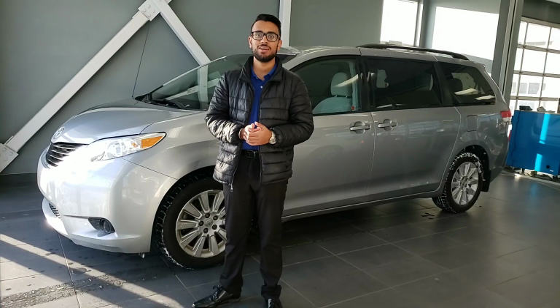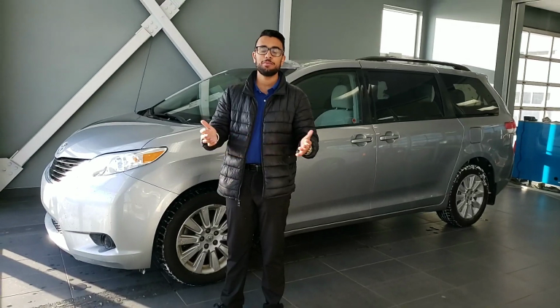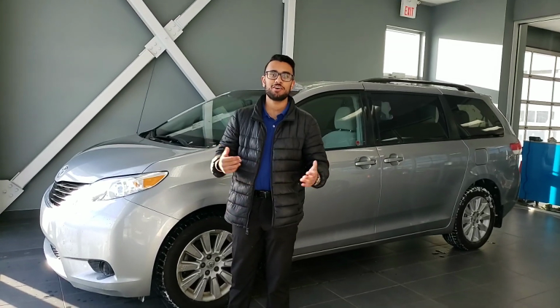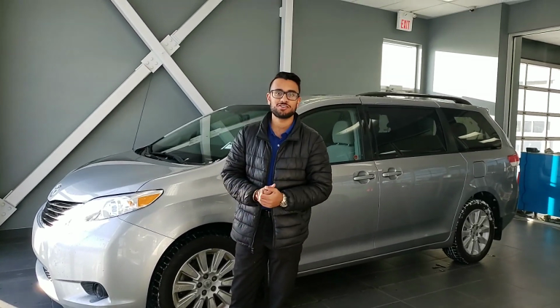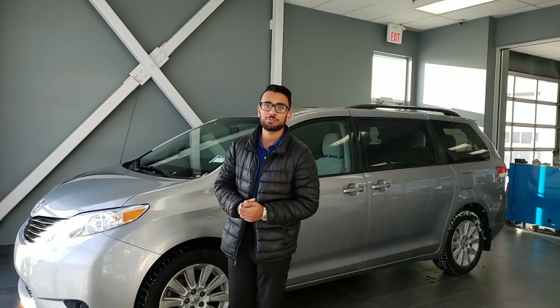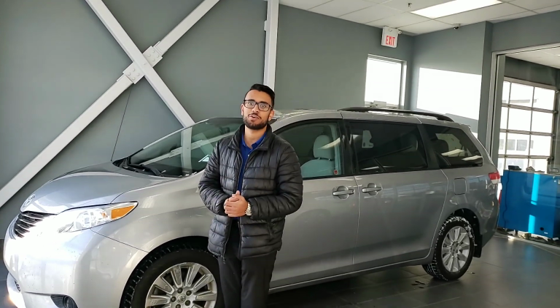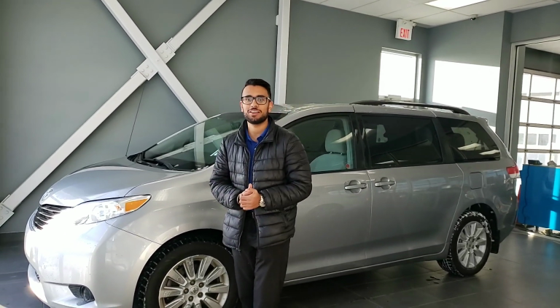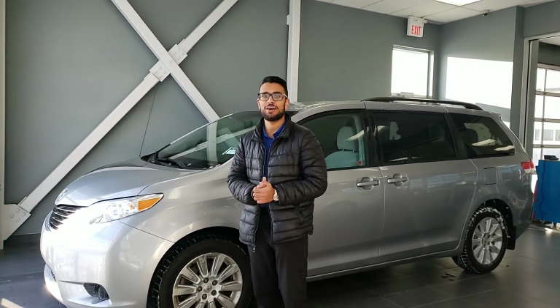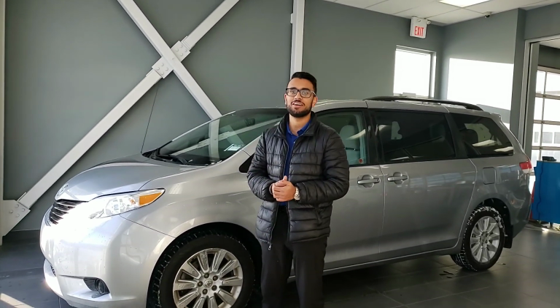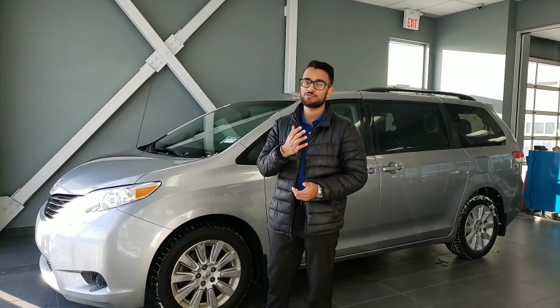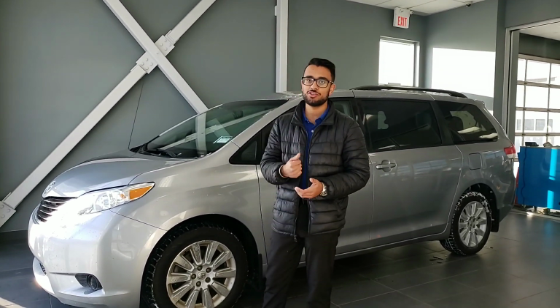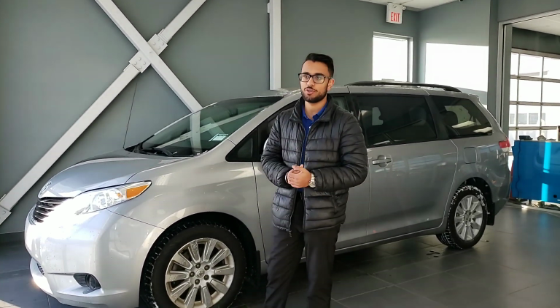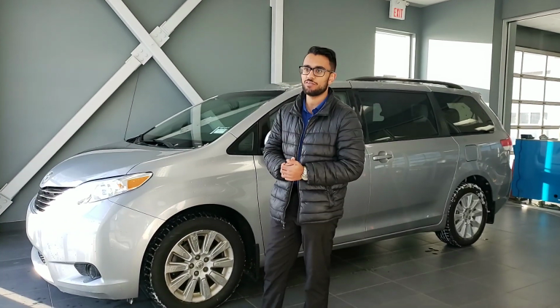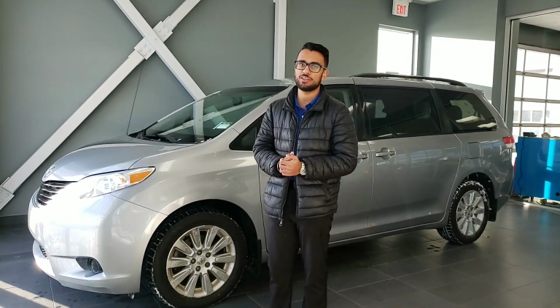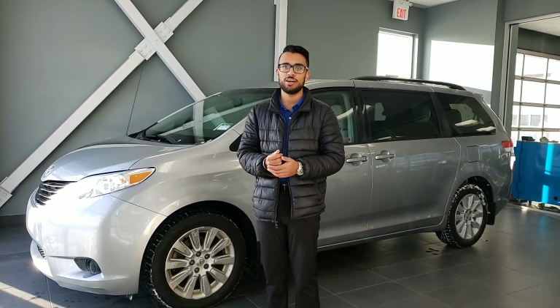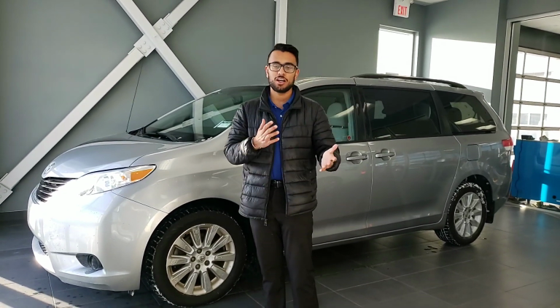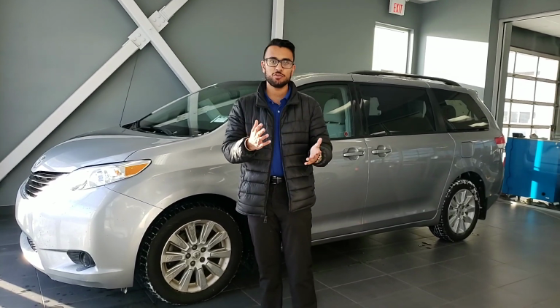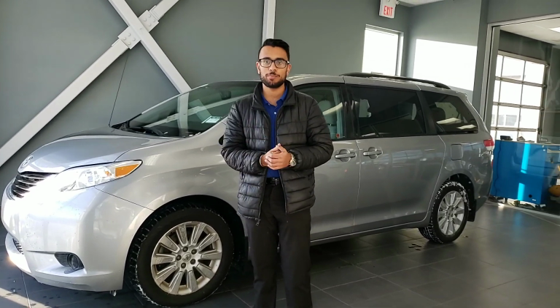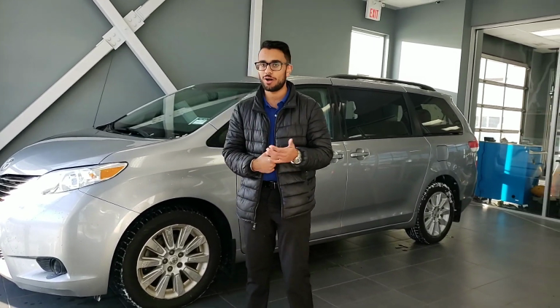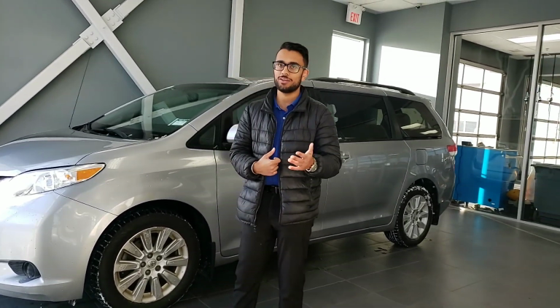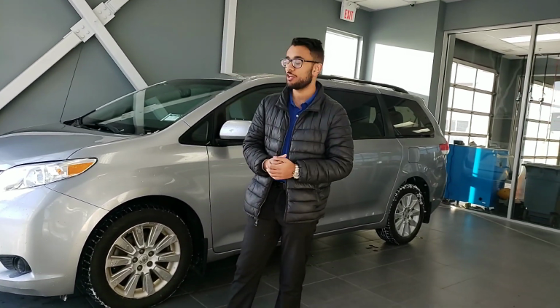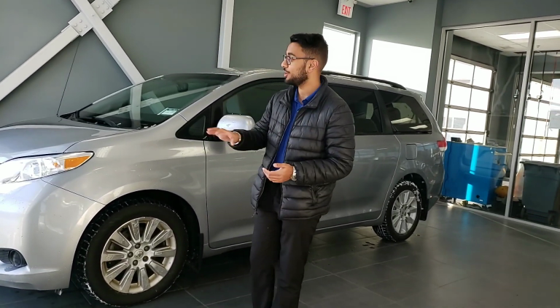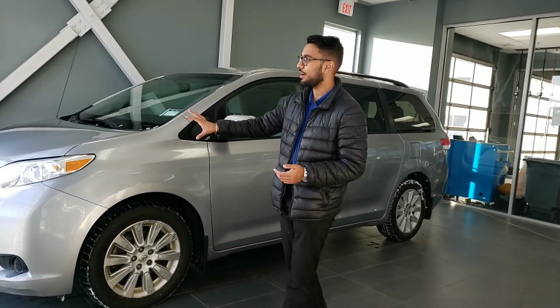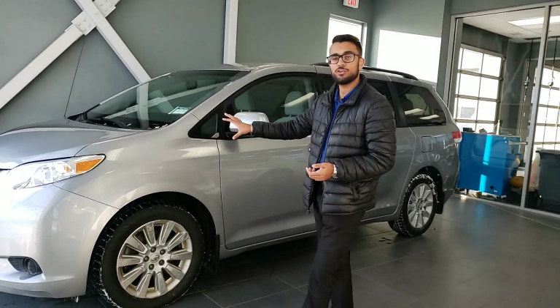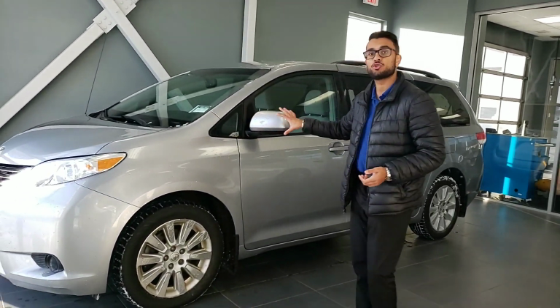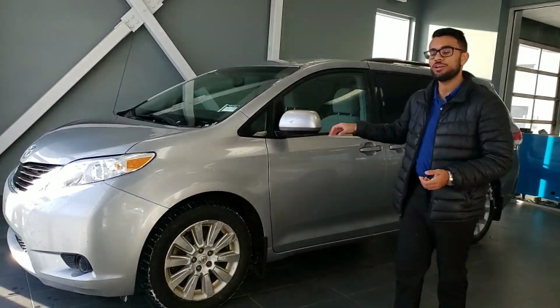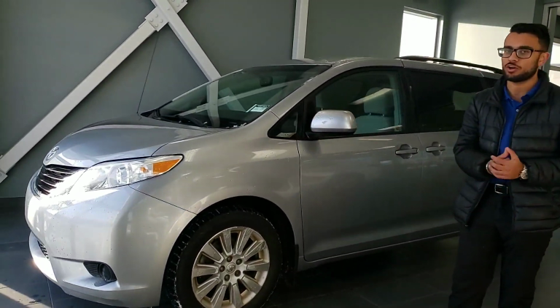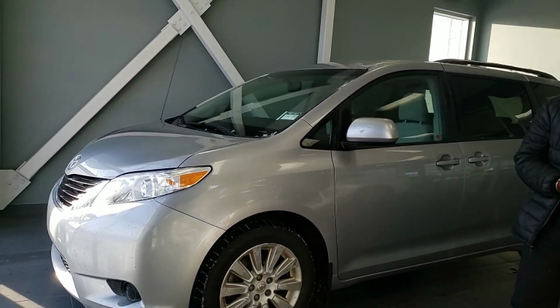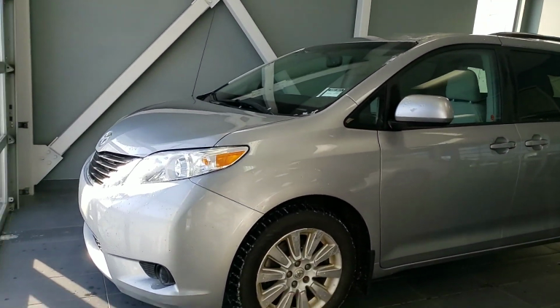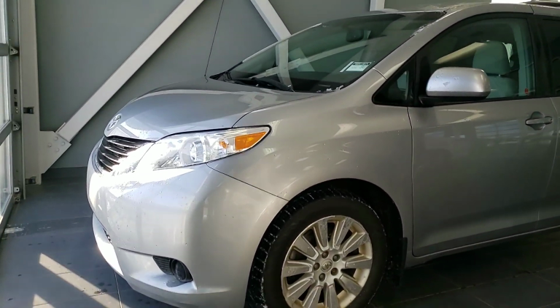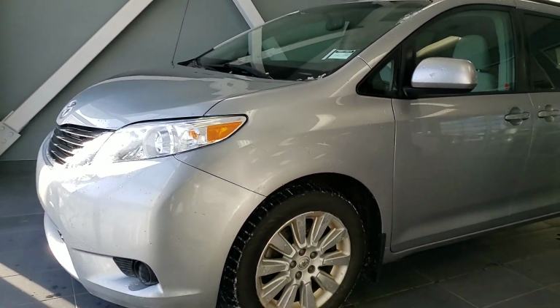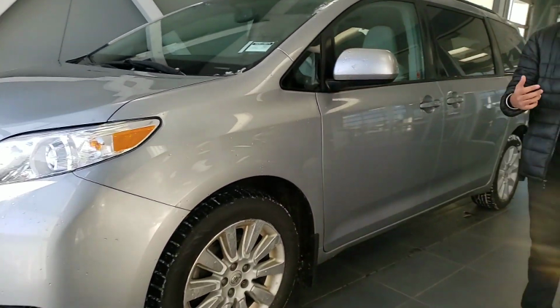Hey Babar, this is Gurpreet from LA Mazda. Unfortunately the 2011 Sienna — I'll tell you more about why I can't do a video on that — but here I have for you the 2012 Toyota Sienna all wheel drive.